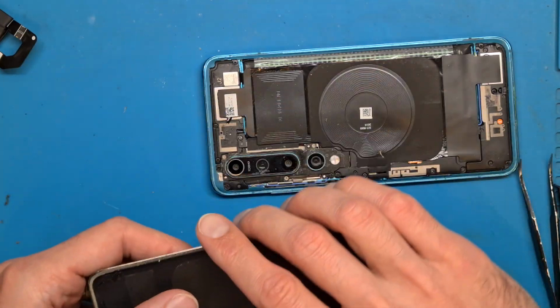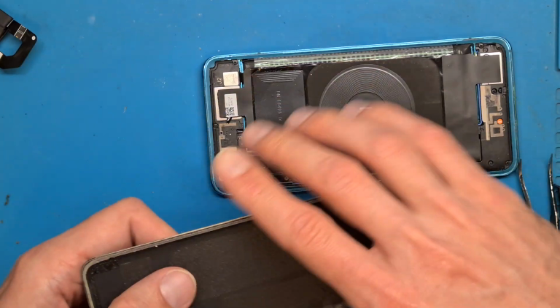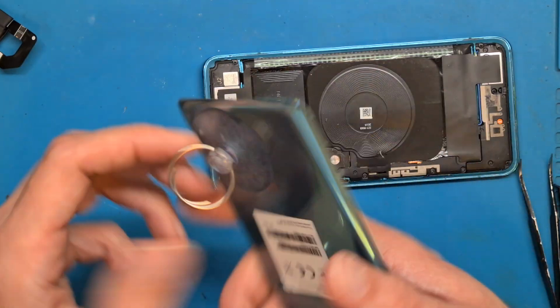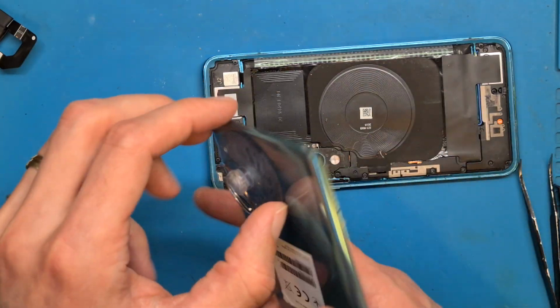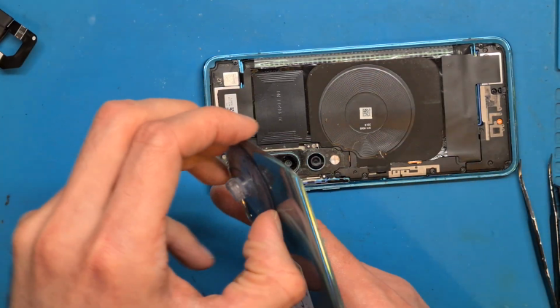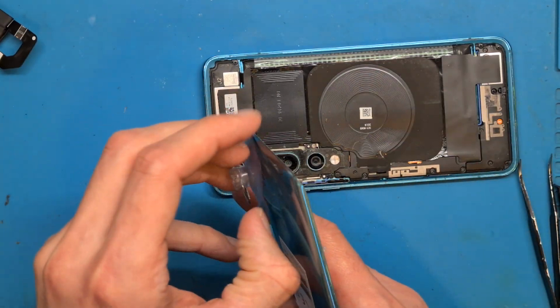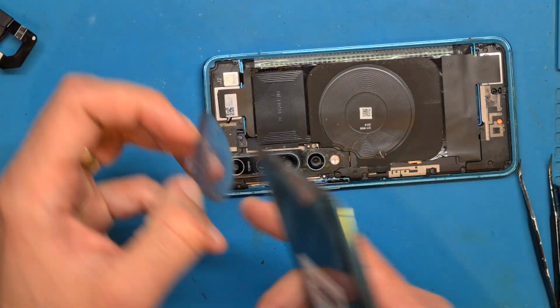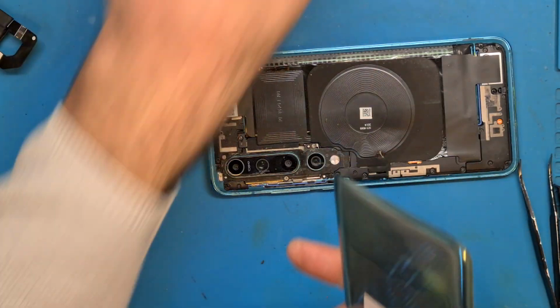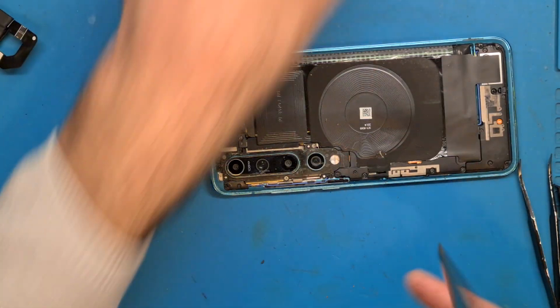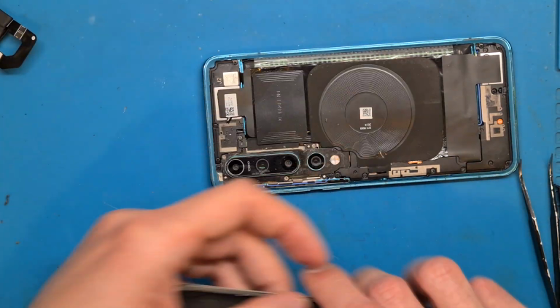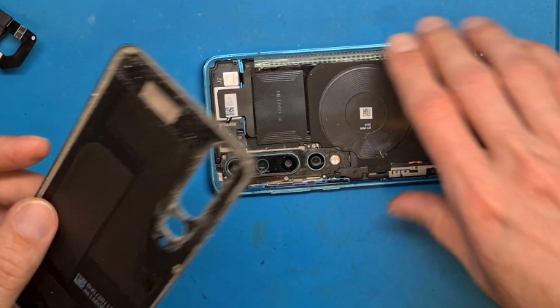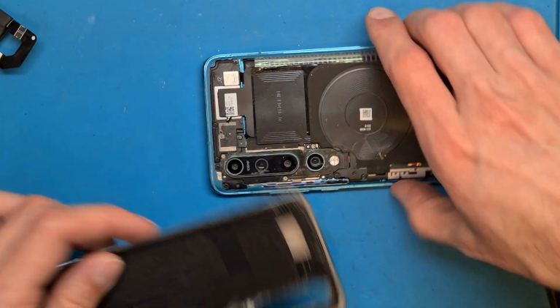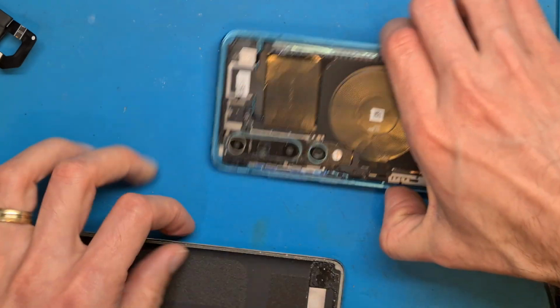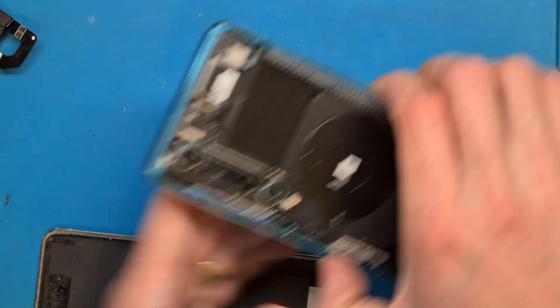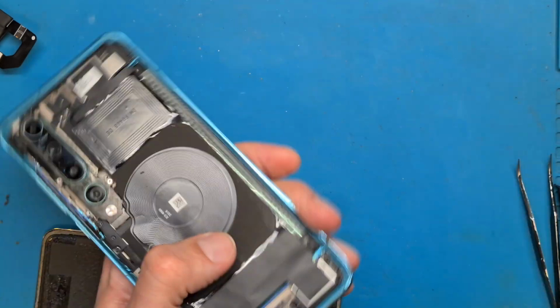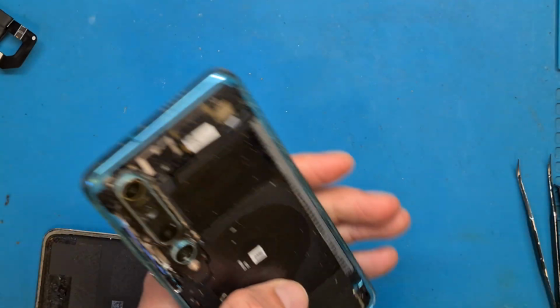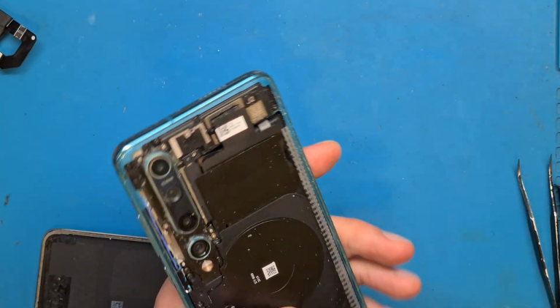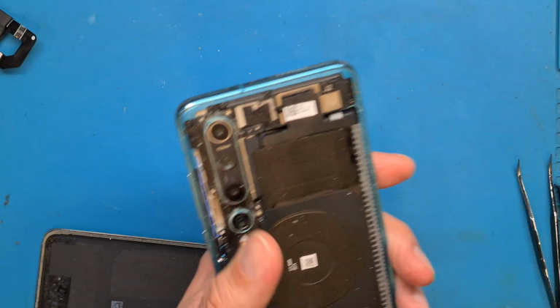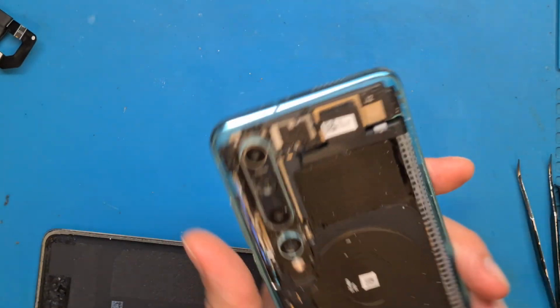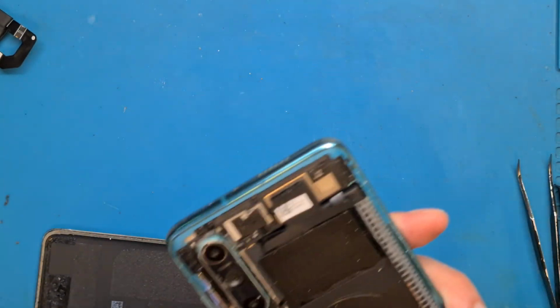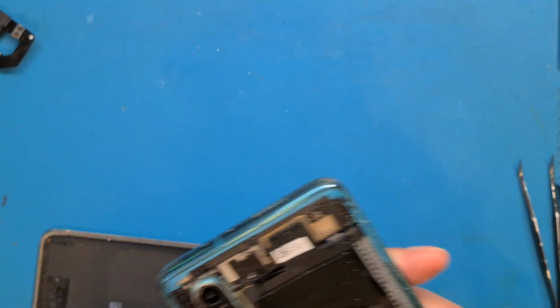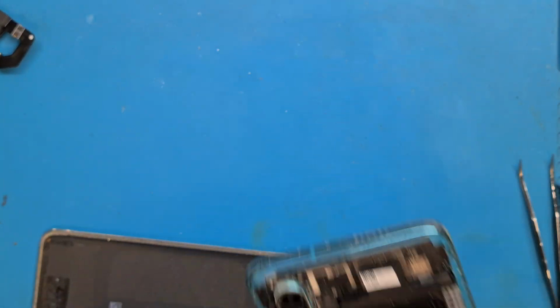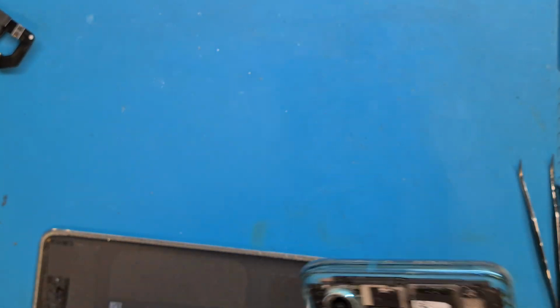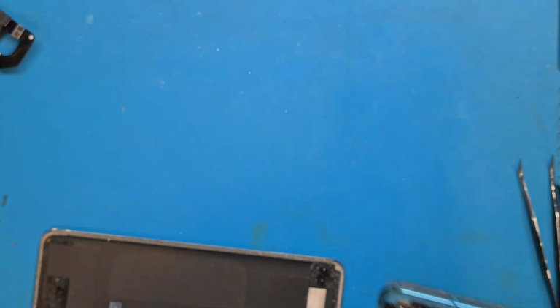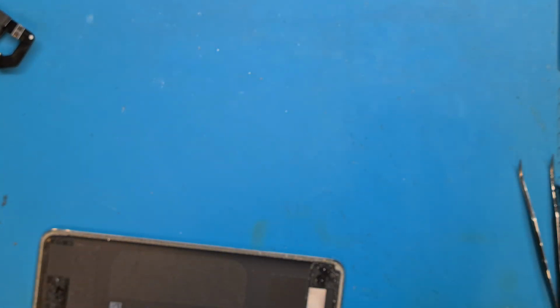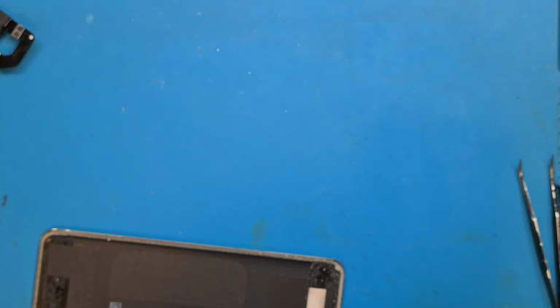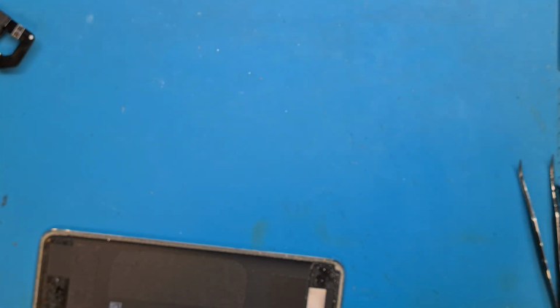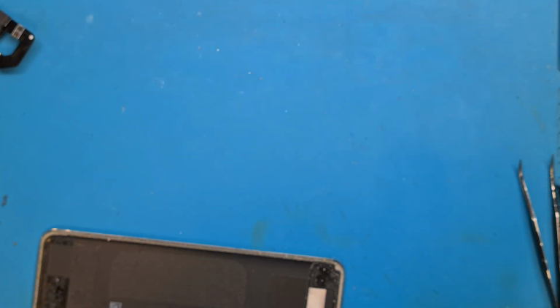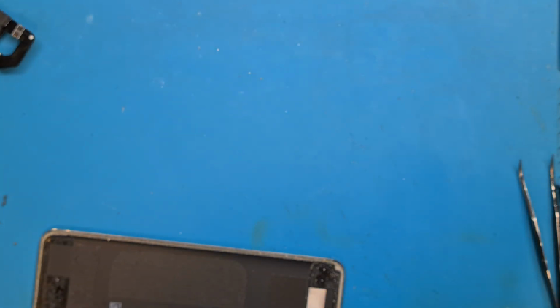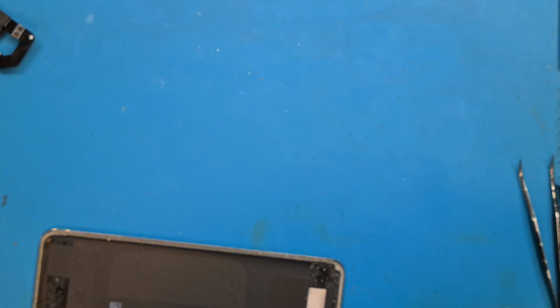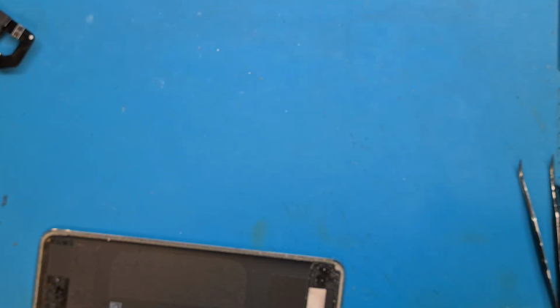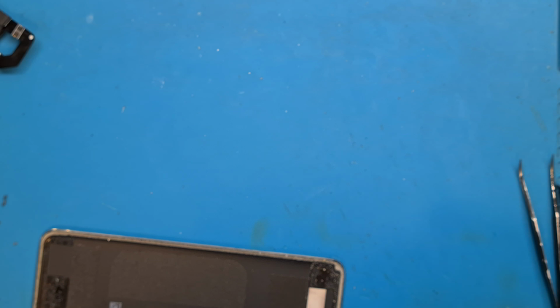We clean this the best we can and do the same thing with the back cover.